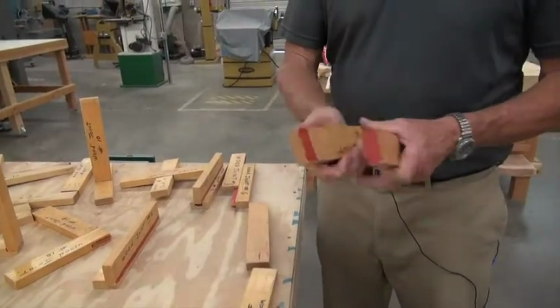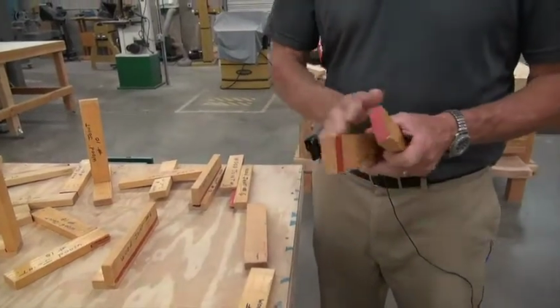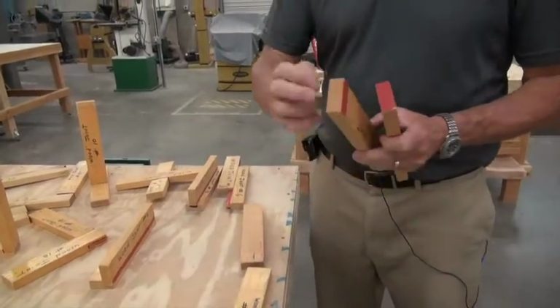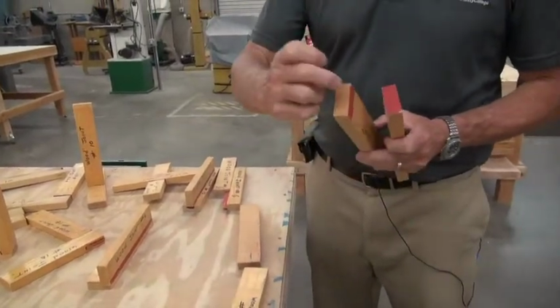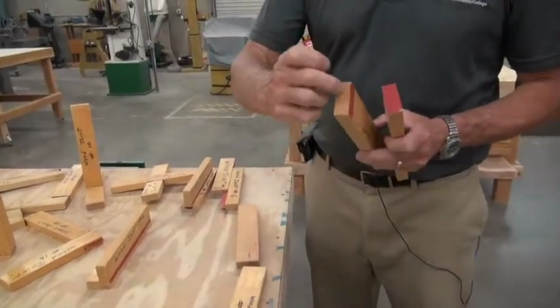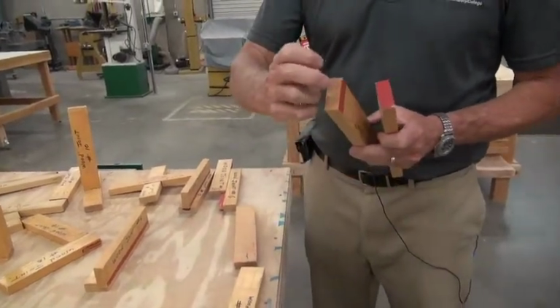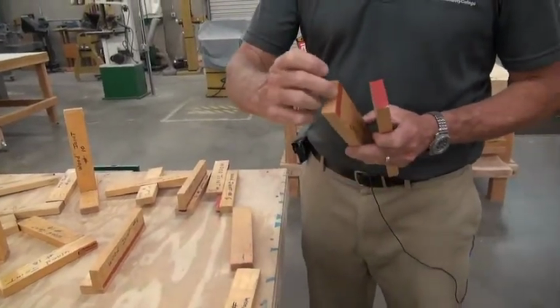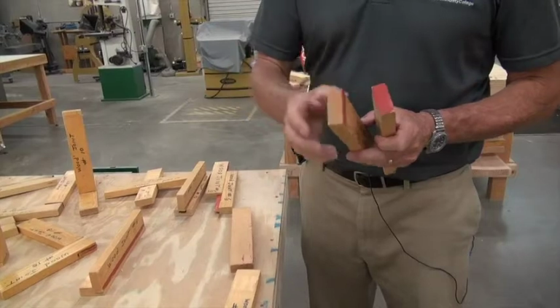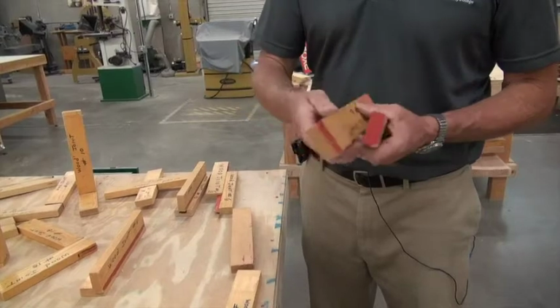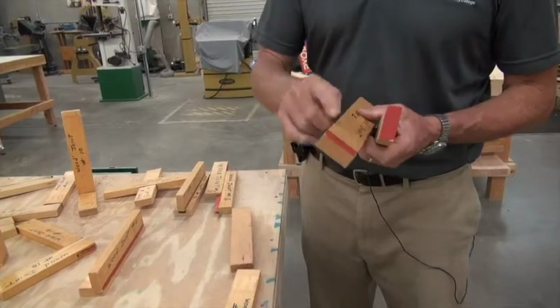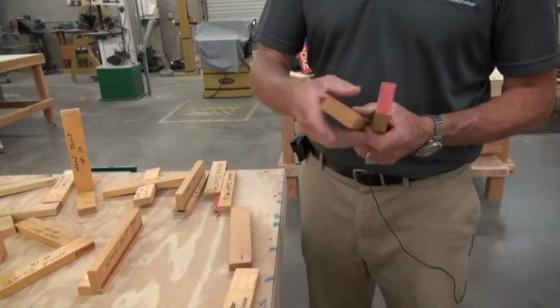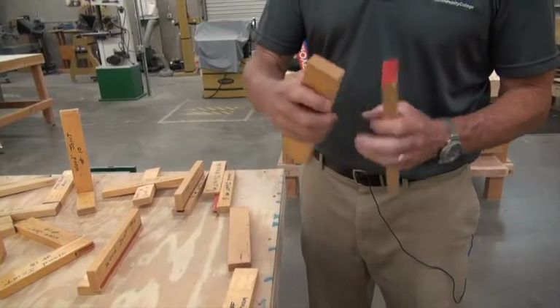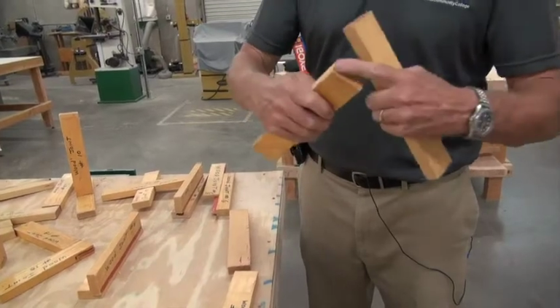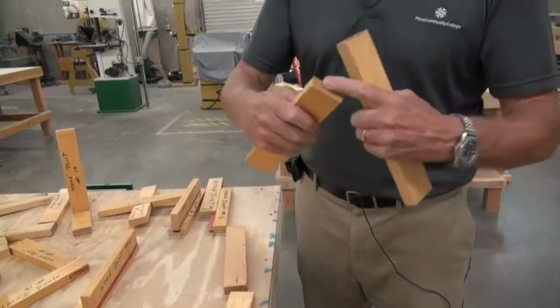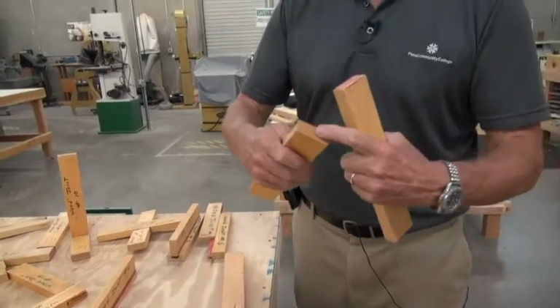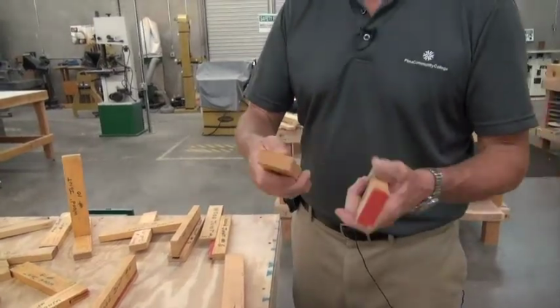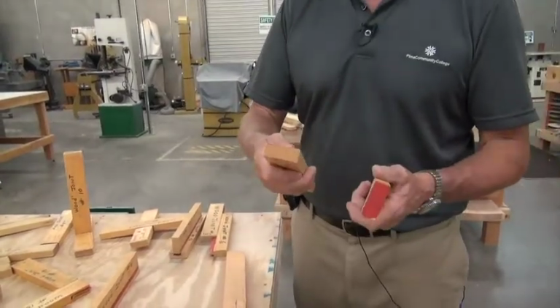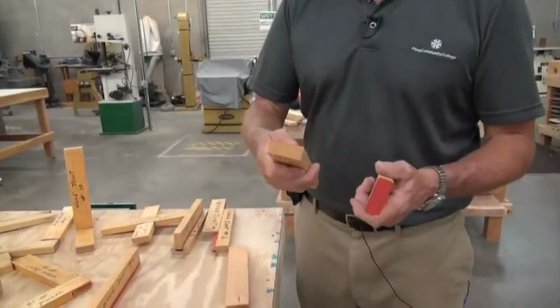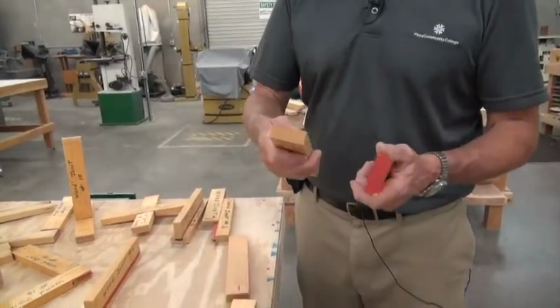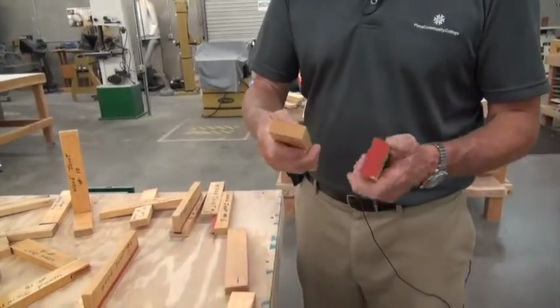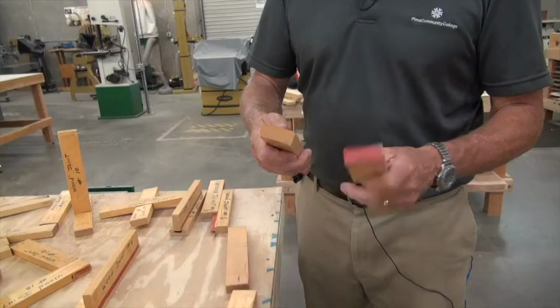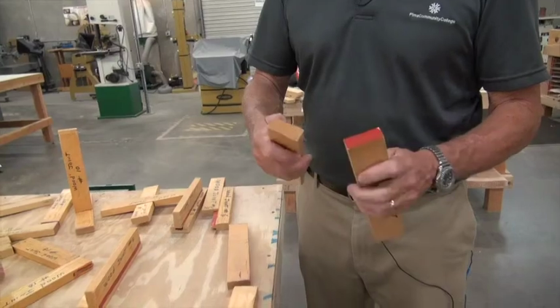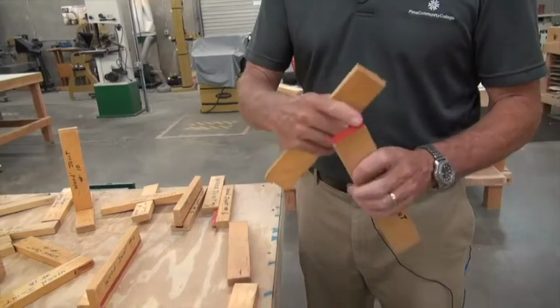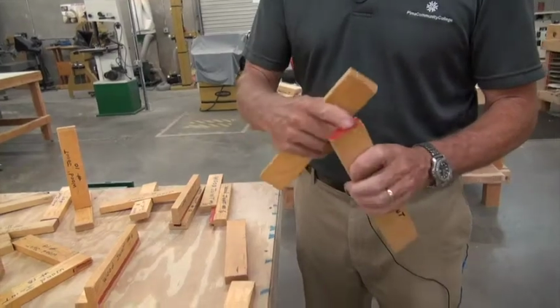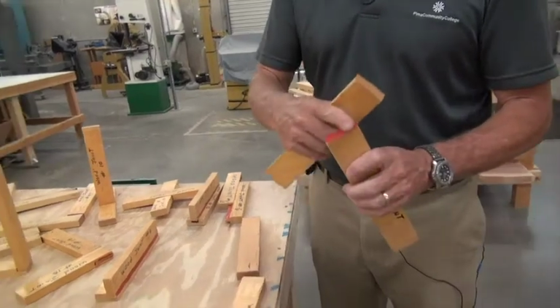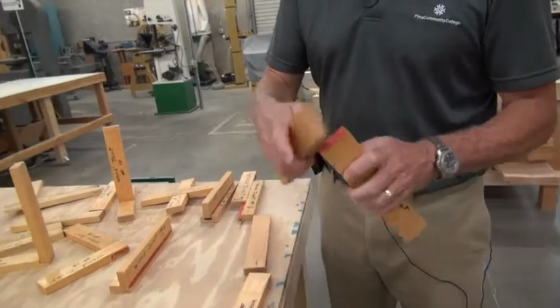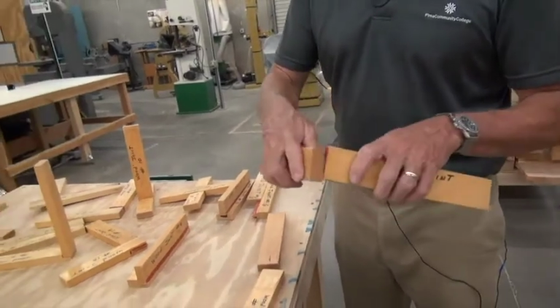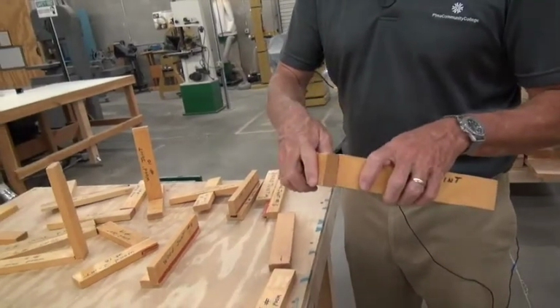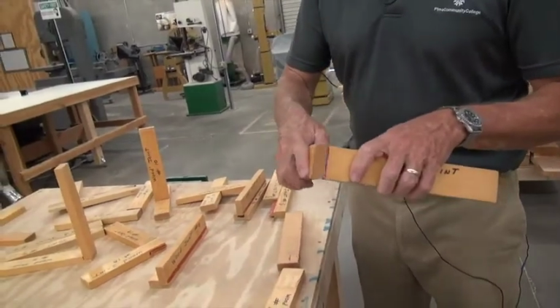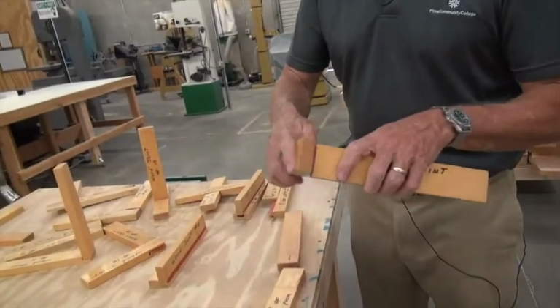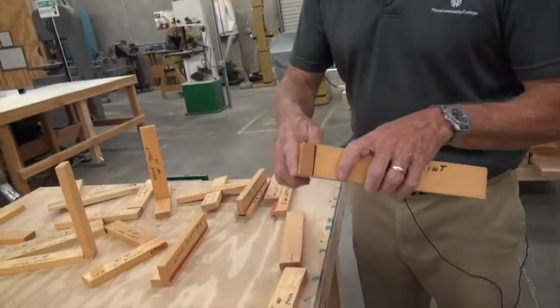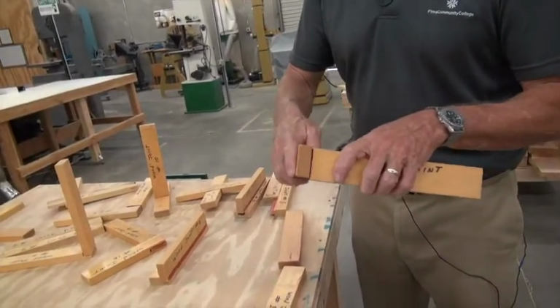Wood is like straws — these are the ends. This is your edge and your surface. End grain does not glue very well at all. That's not a good glue surface.